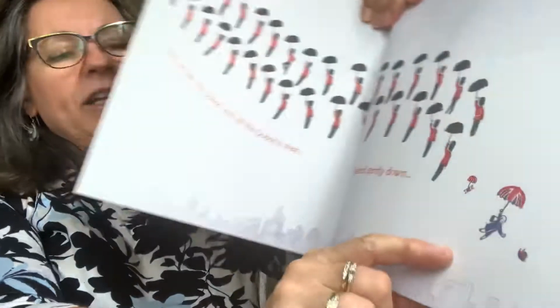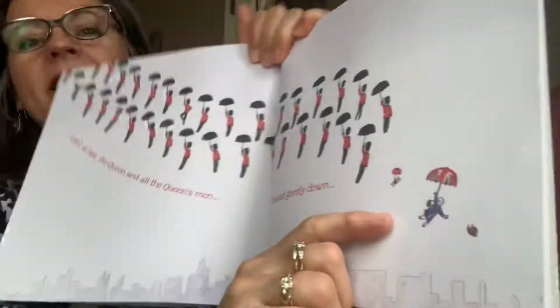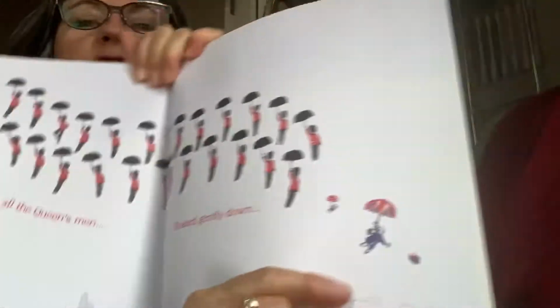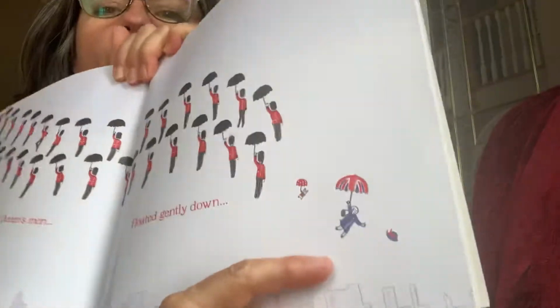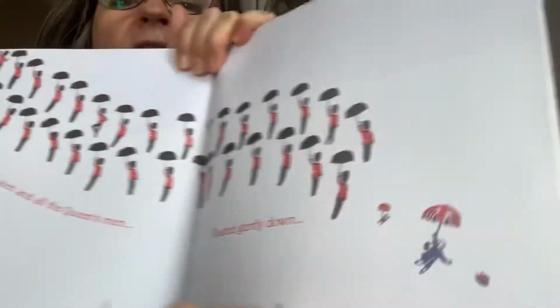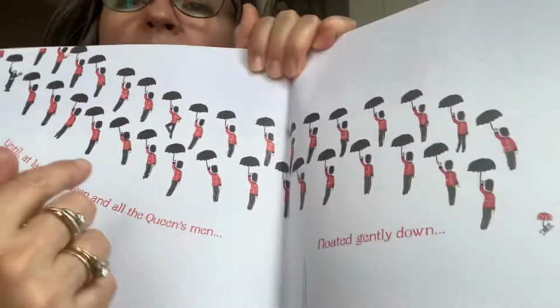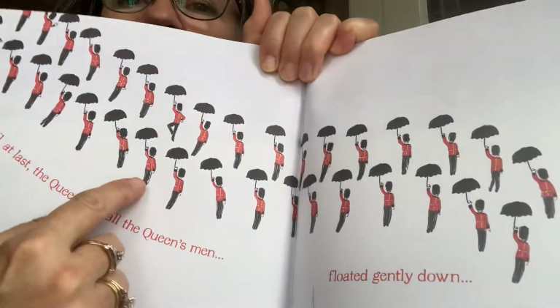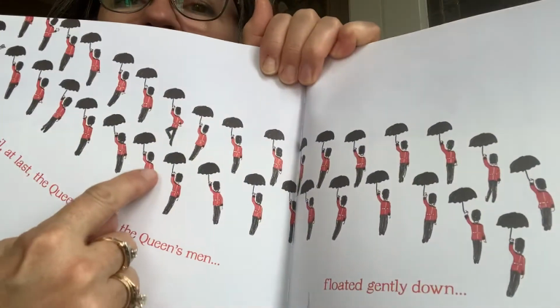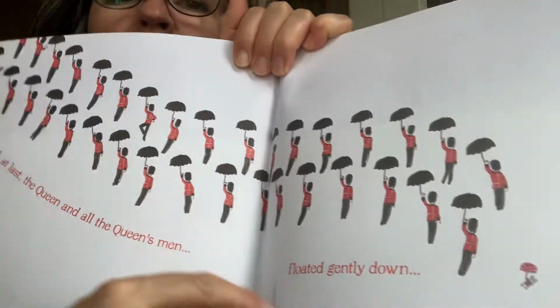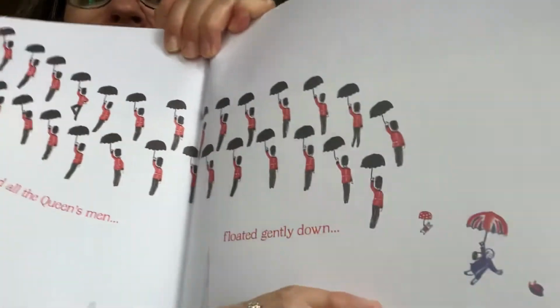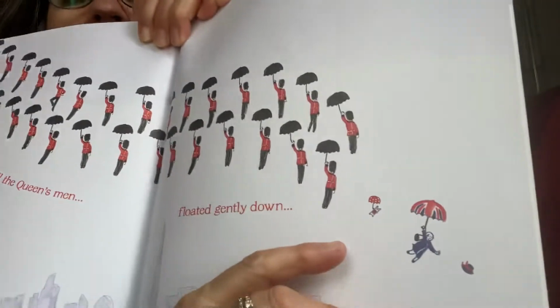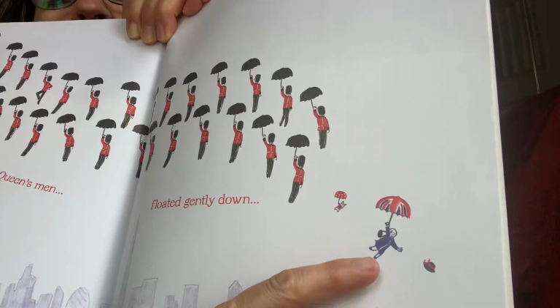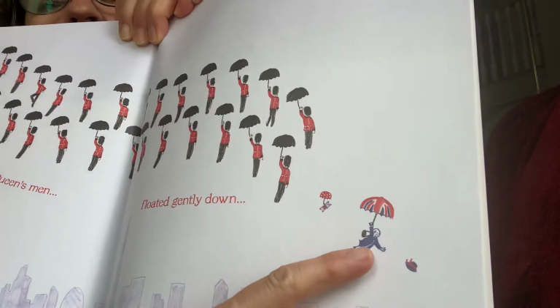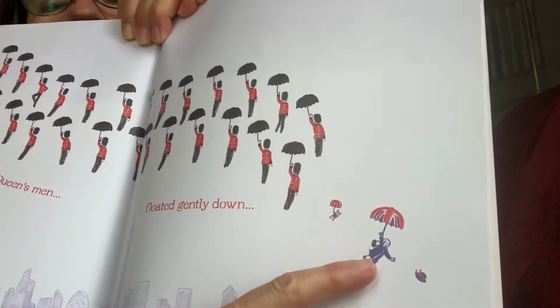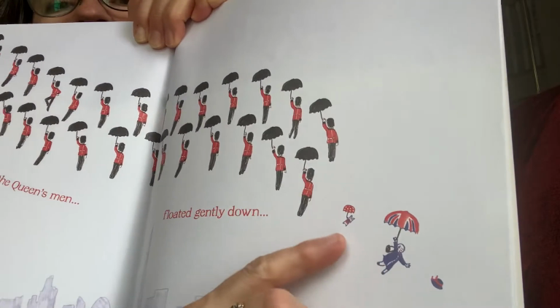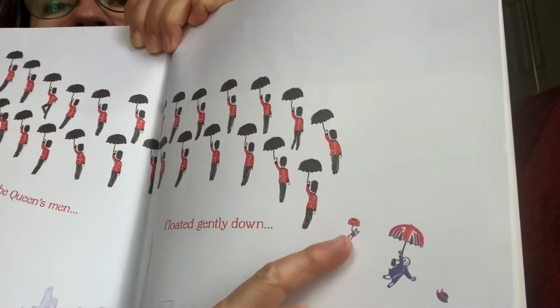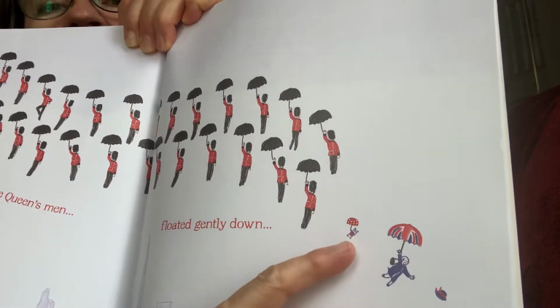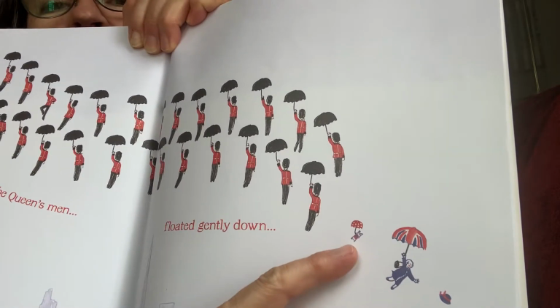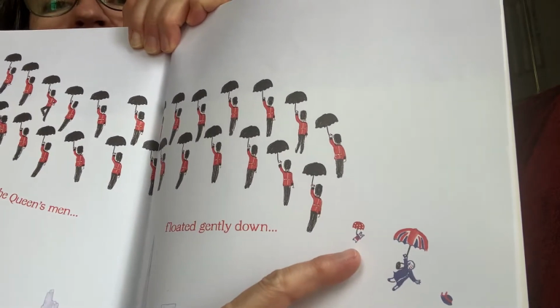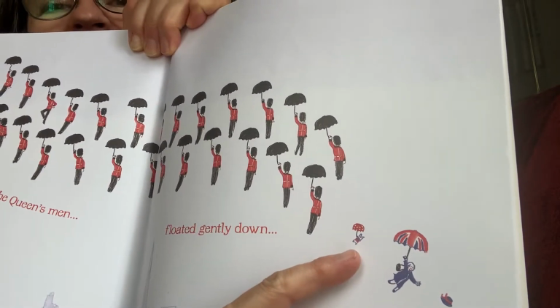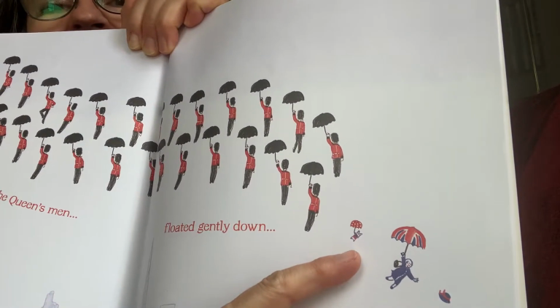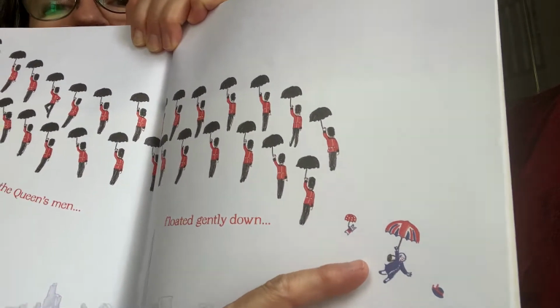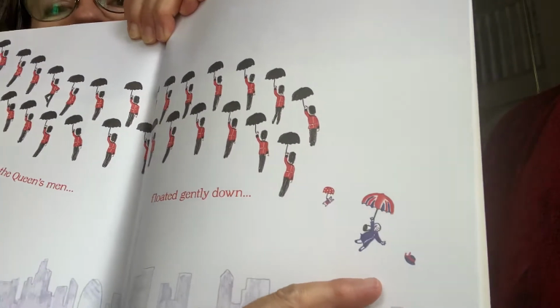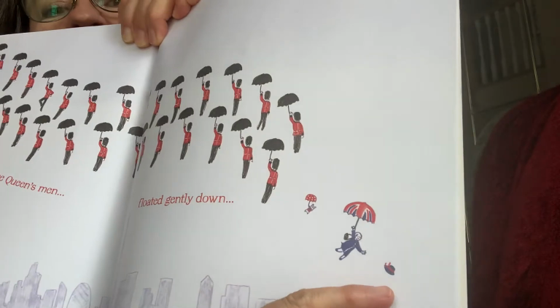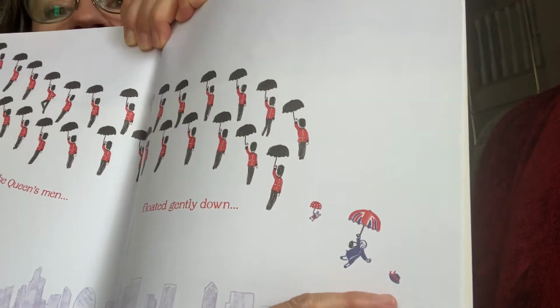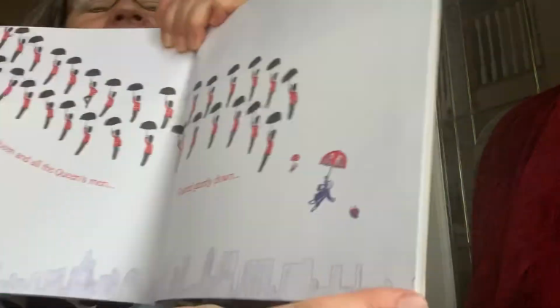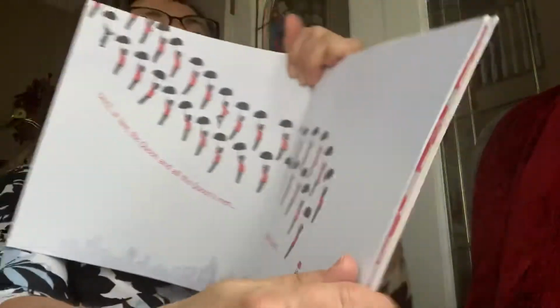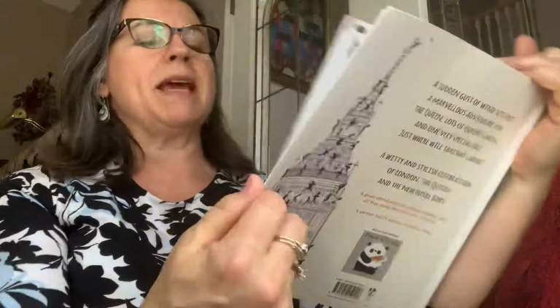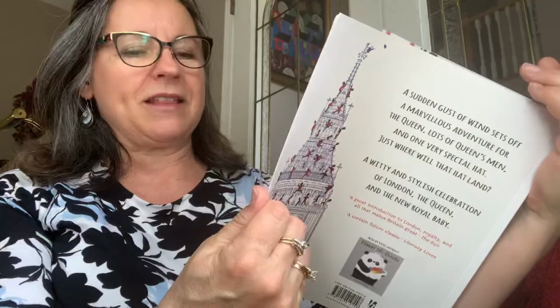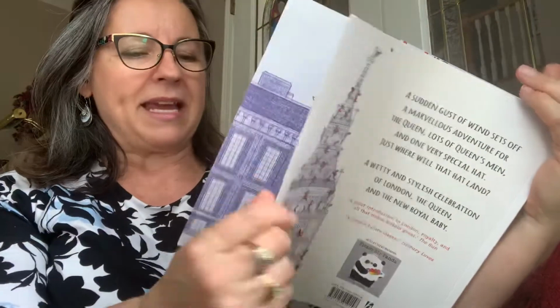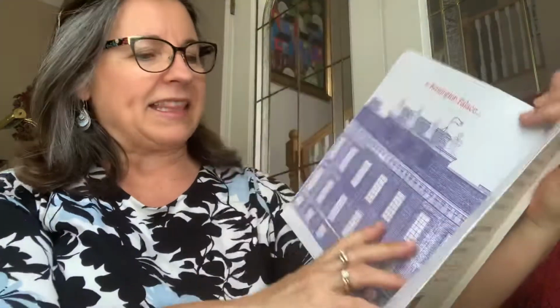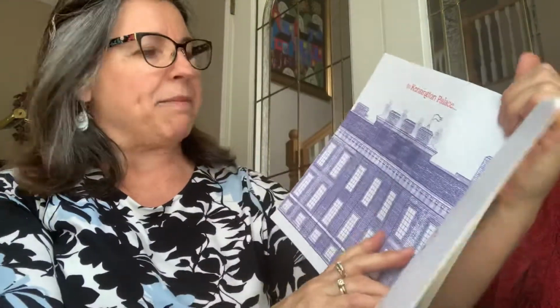Can you see the Queen? Look — all the Queen's men have umbrellas. There's the Queen with her umbrella. And there's her dog with his little umbrella. And there's the hat. I think maybe they might get the hat back.